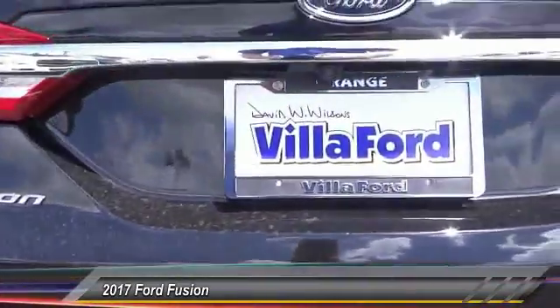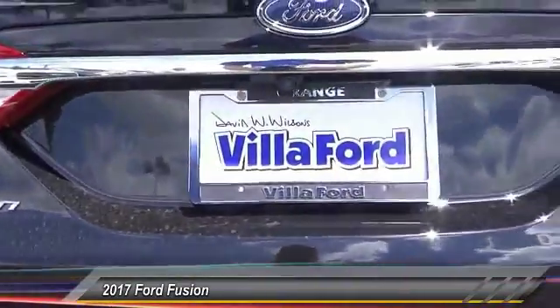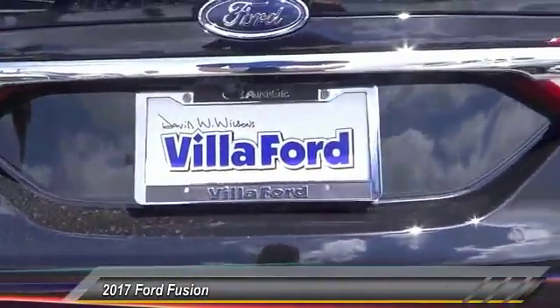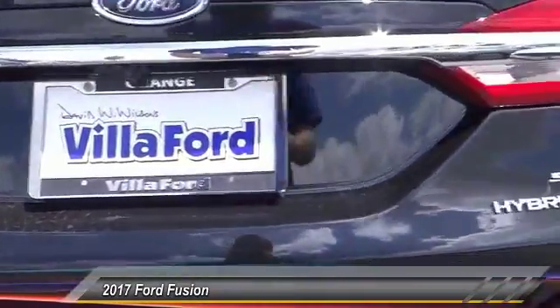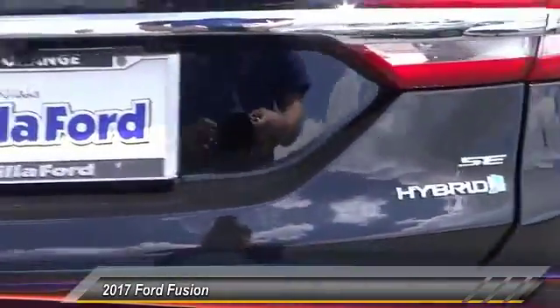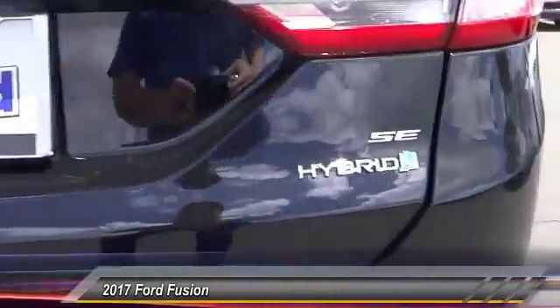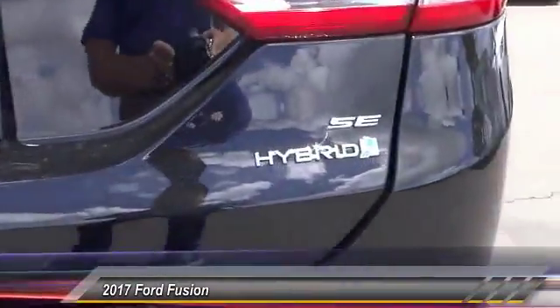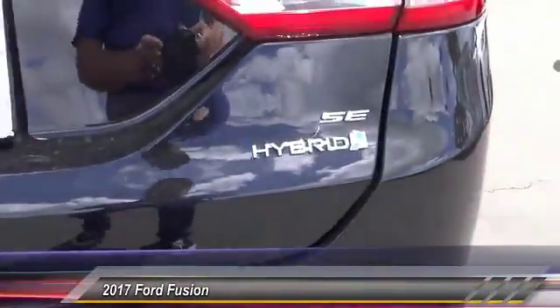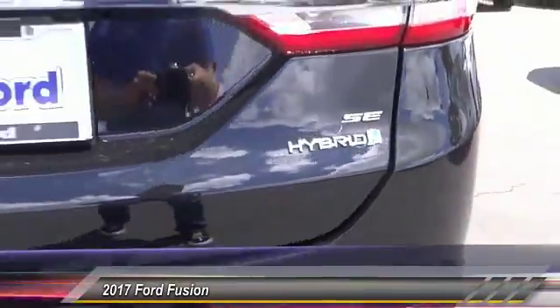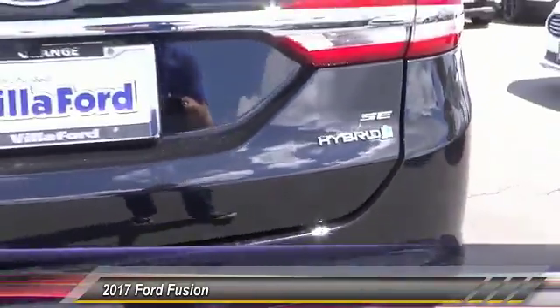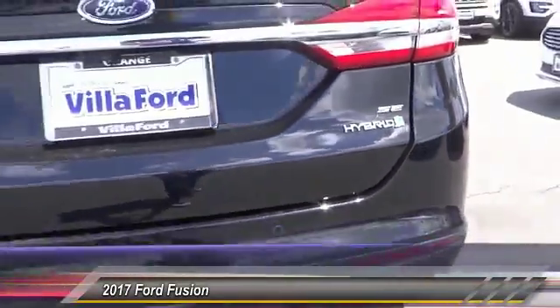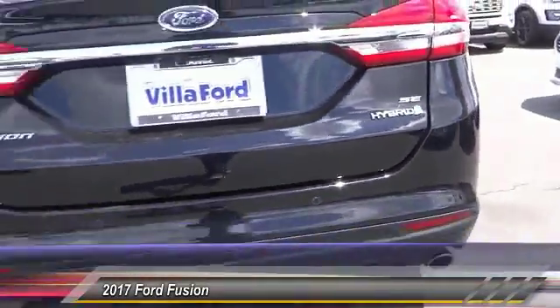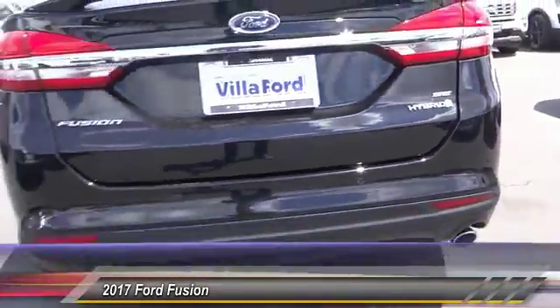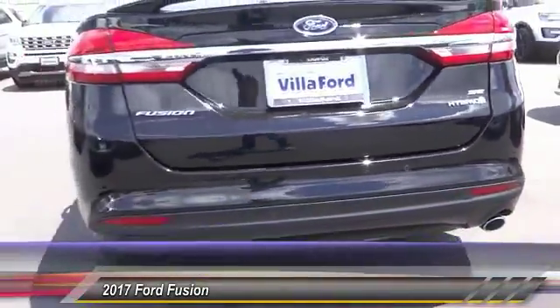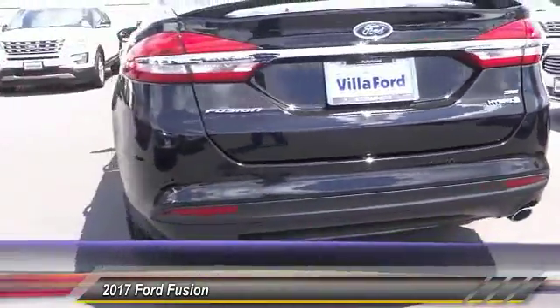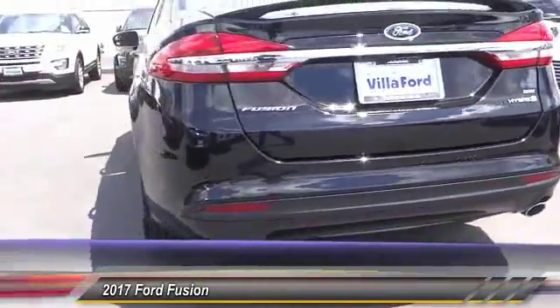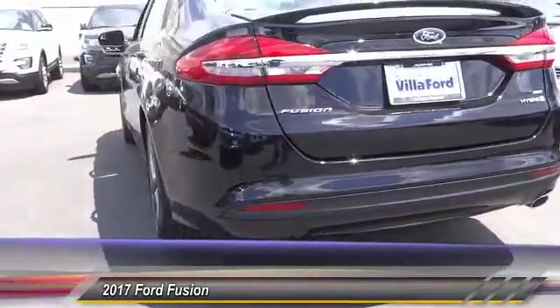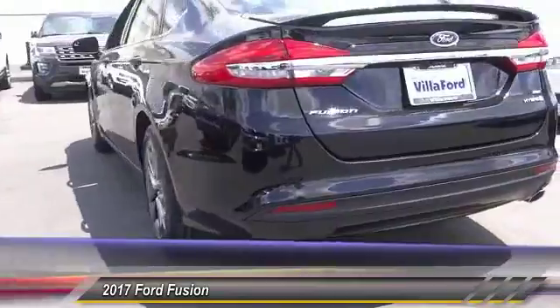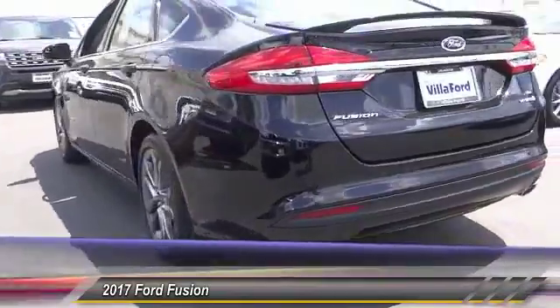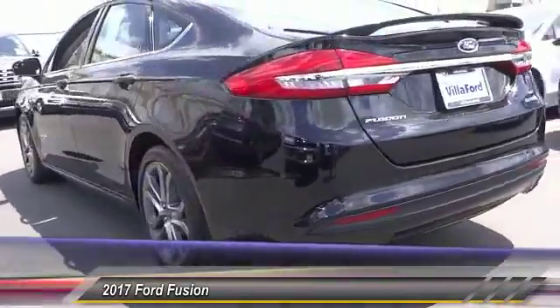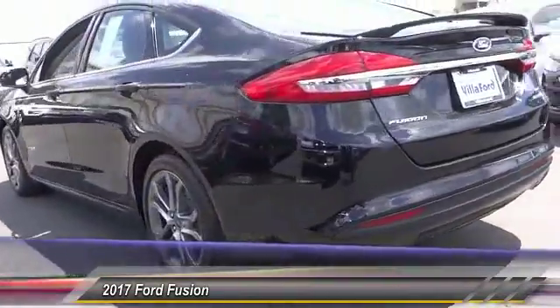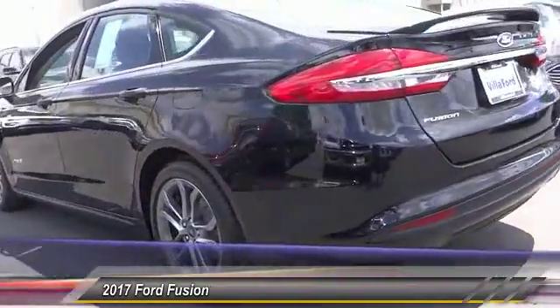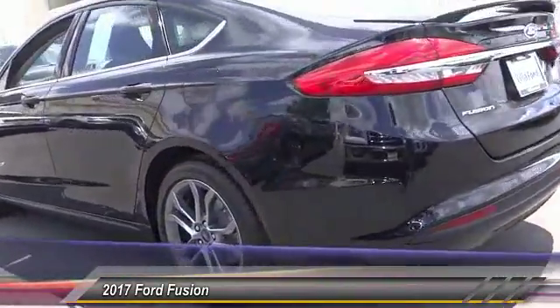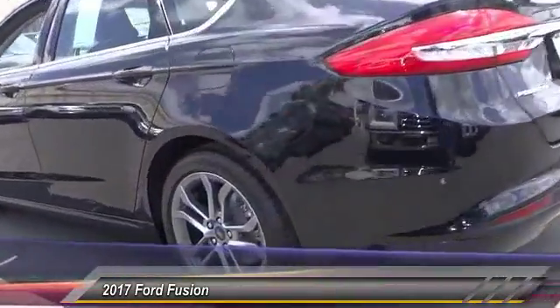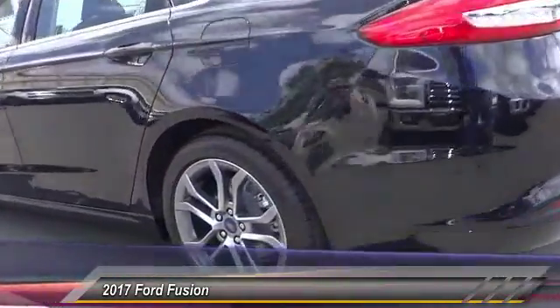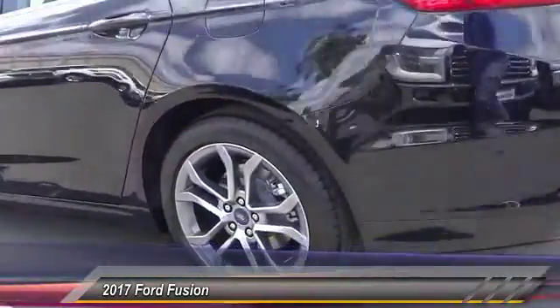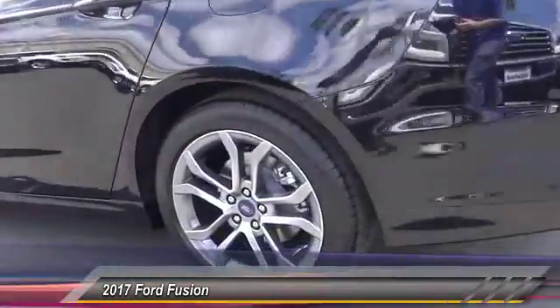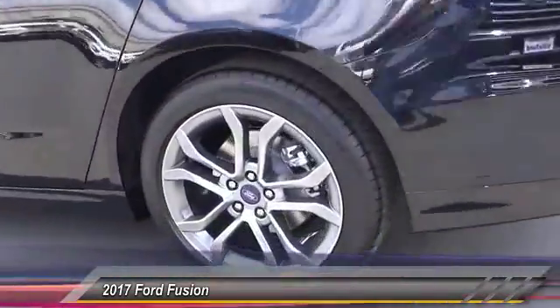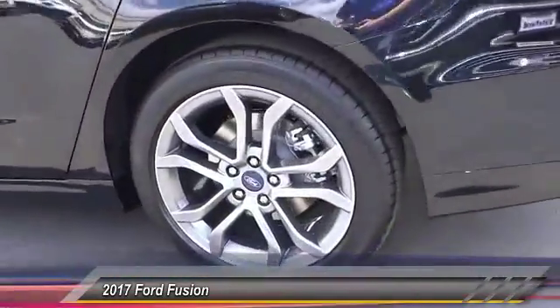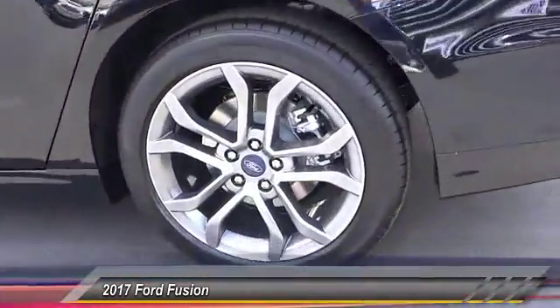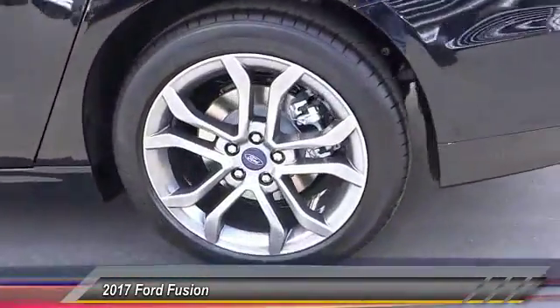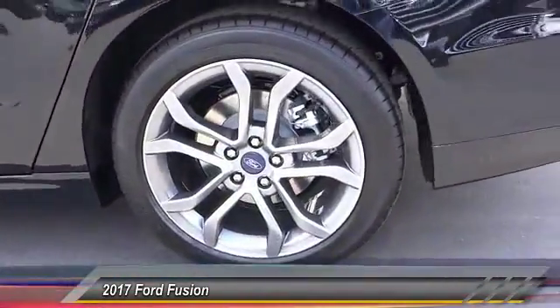Power passenger seat, traction control, dual airbags, air conditioning, power steering, alloy wheels, four-wheel disc brakes.